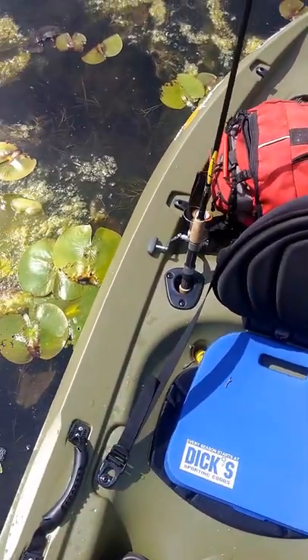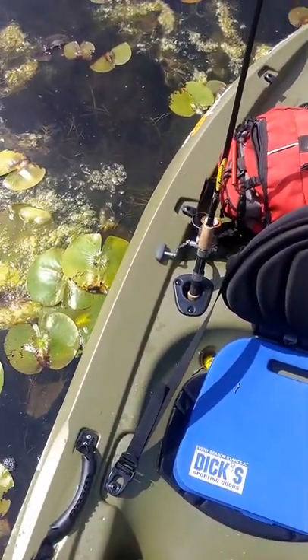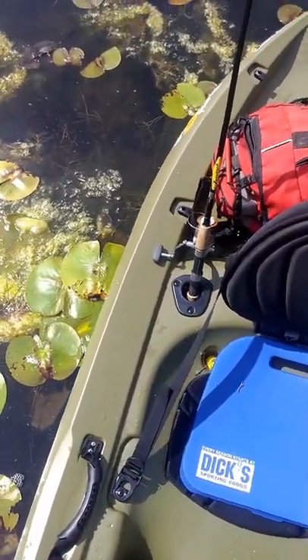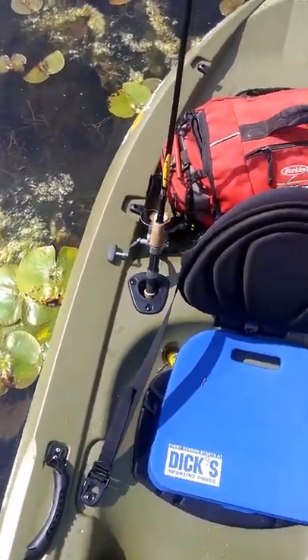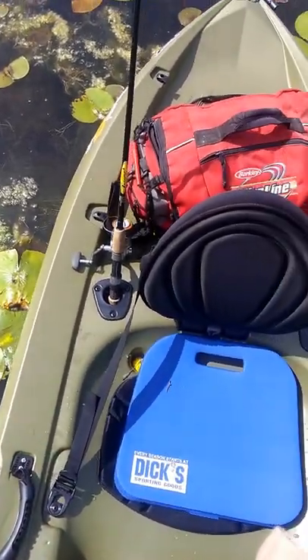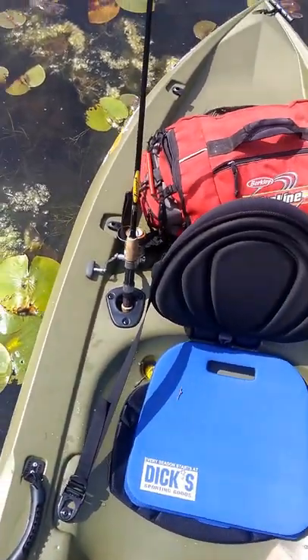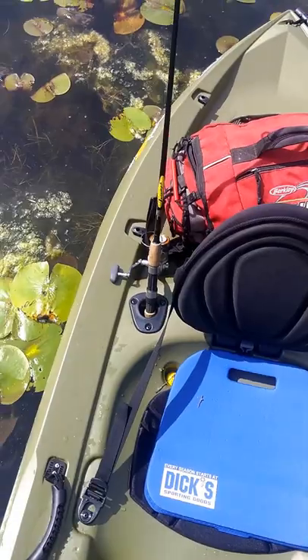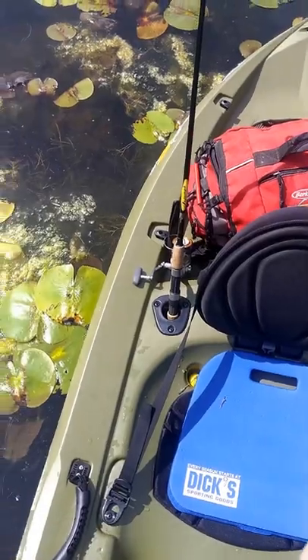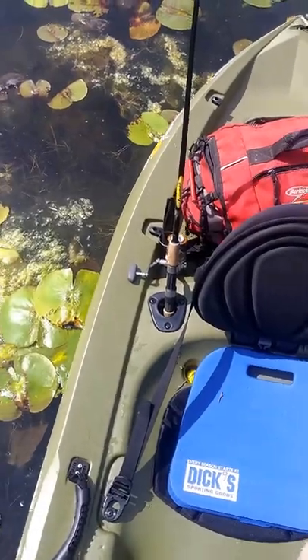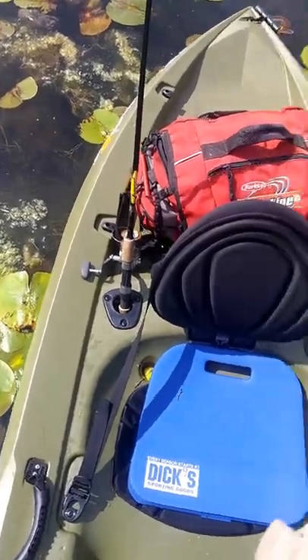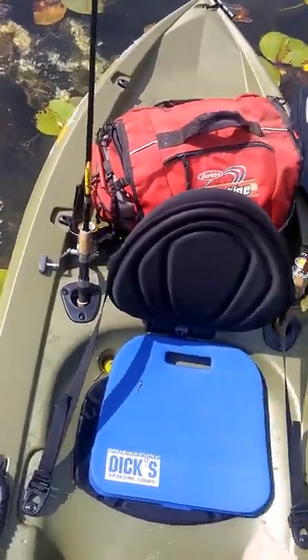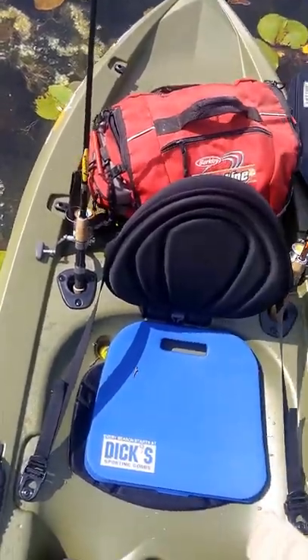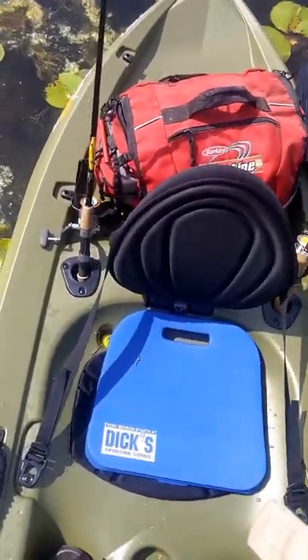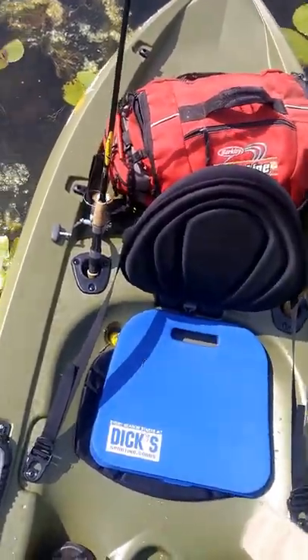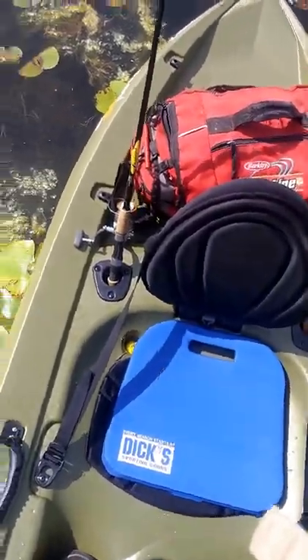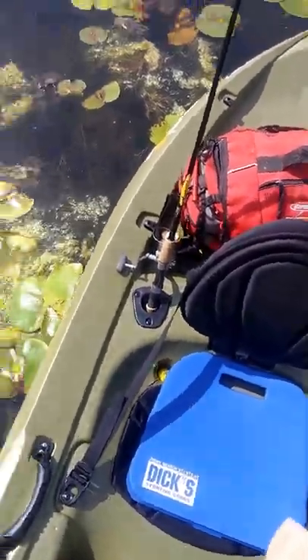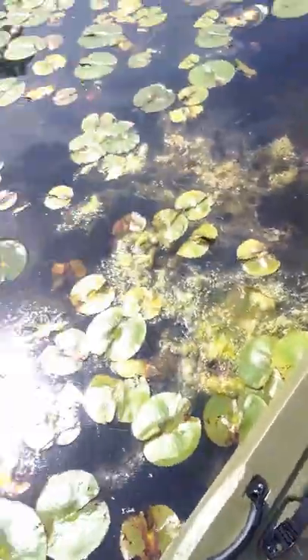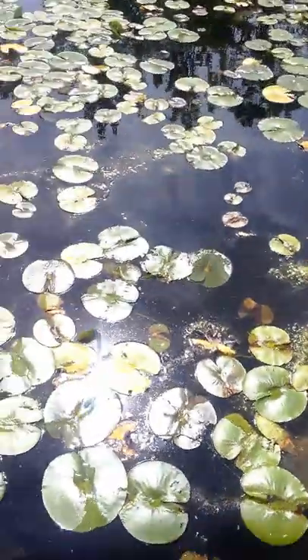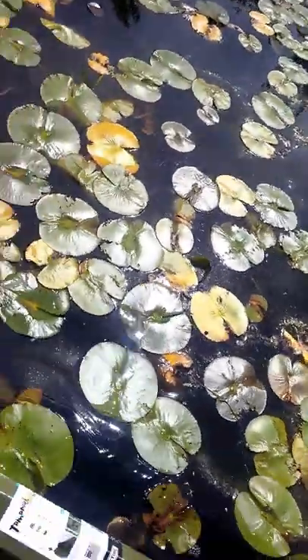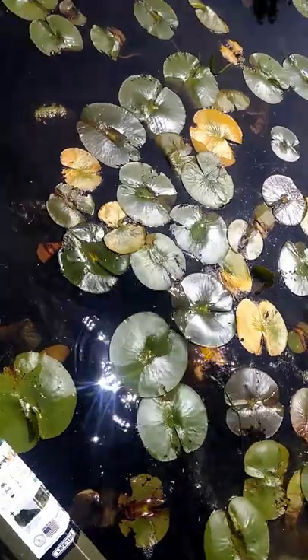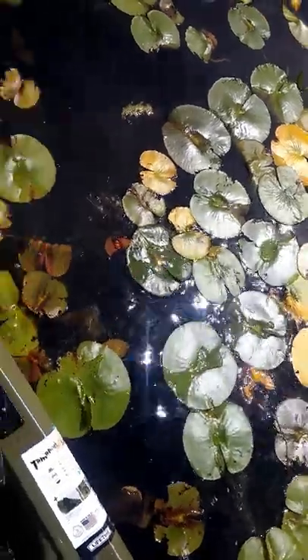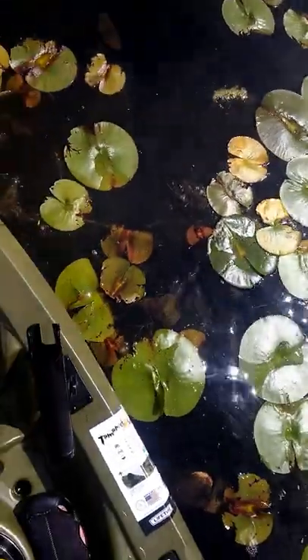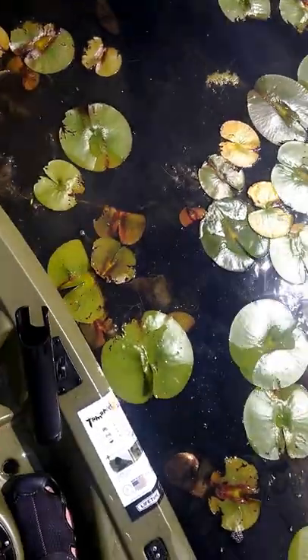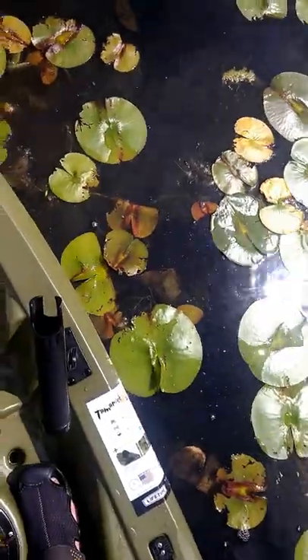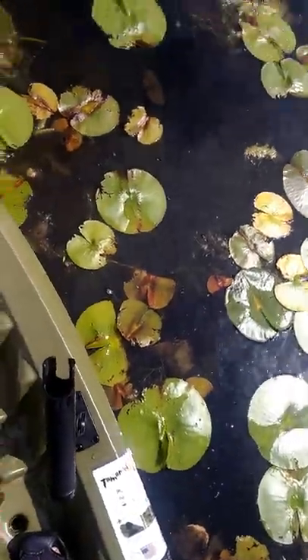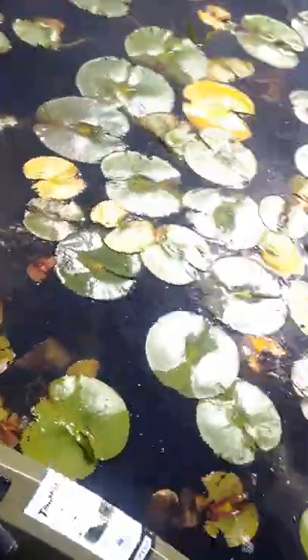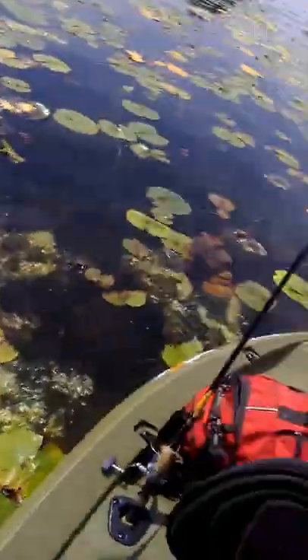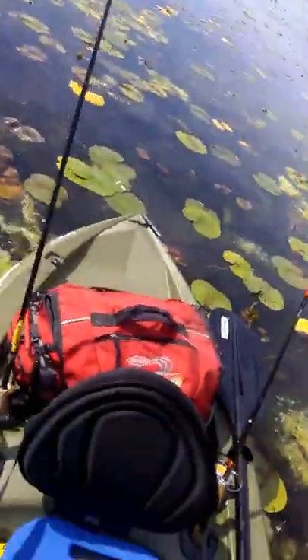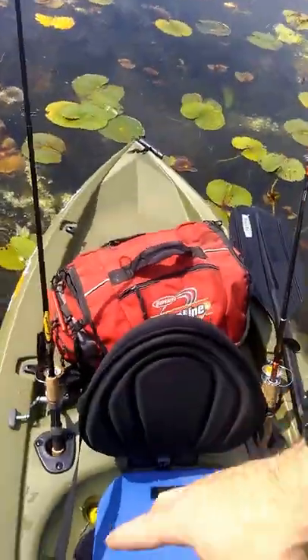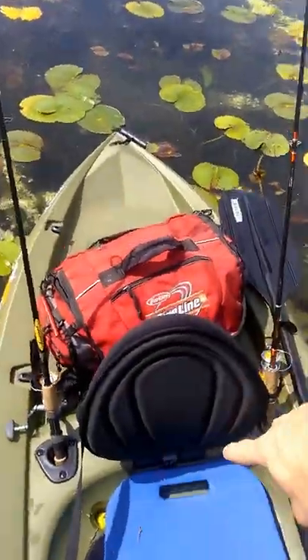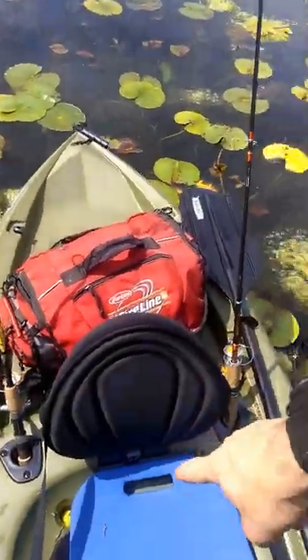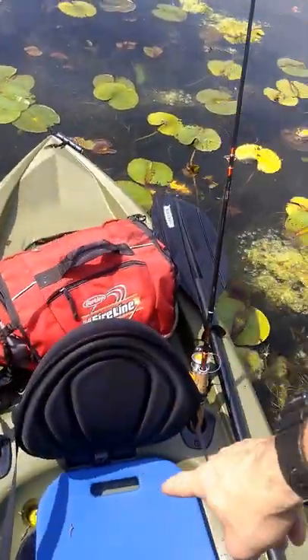I picked up a seat cushion based on others' reviews at Dick's — I think that was seven bucks. It comes with rod holders, two in the back.